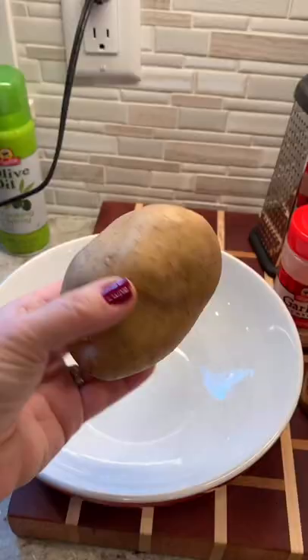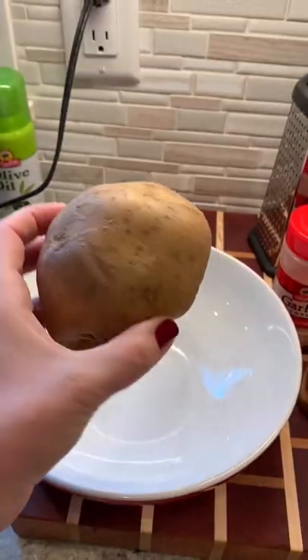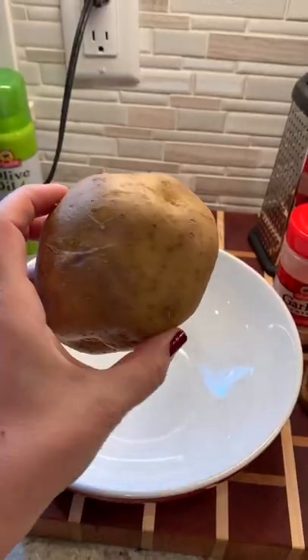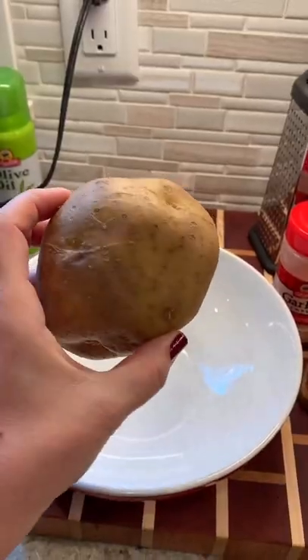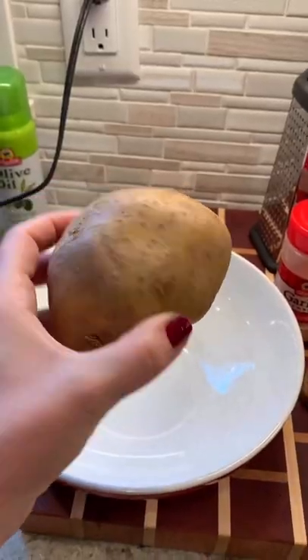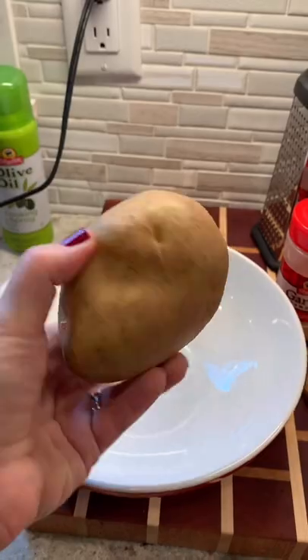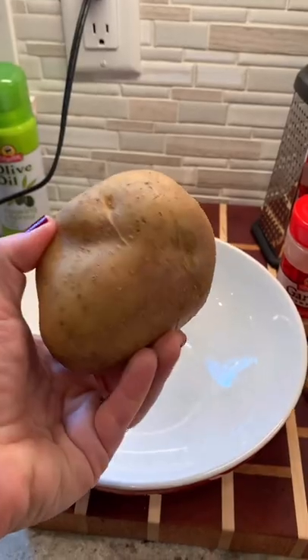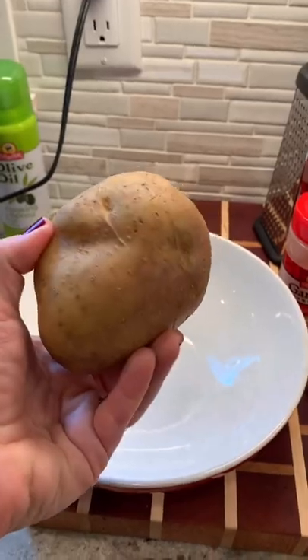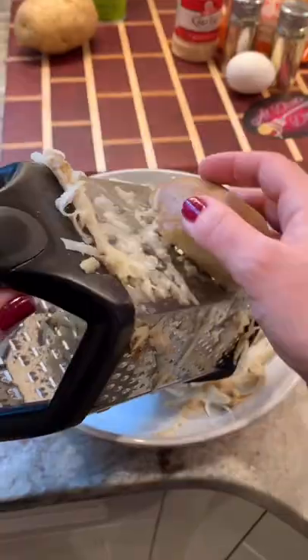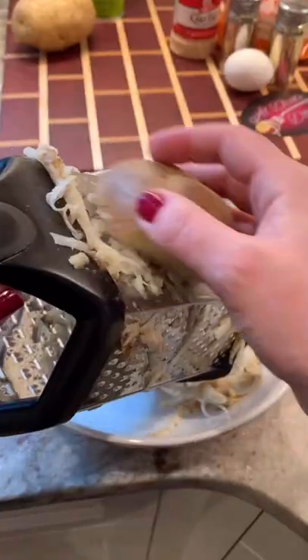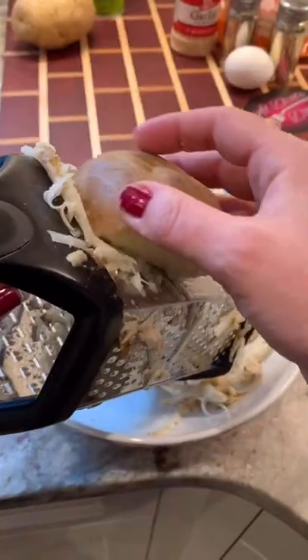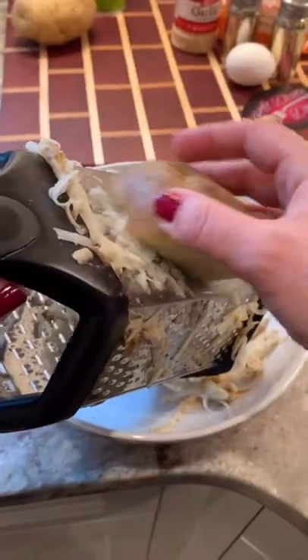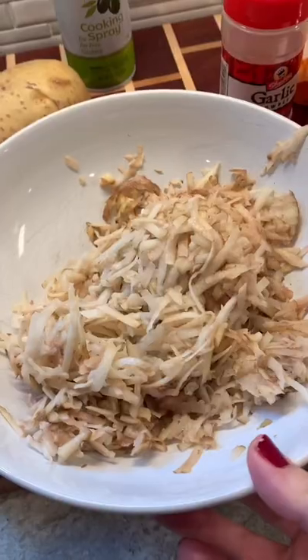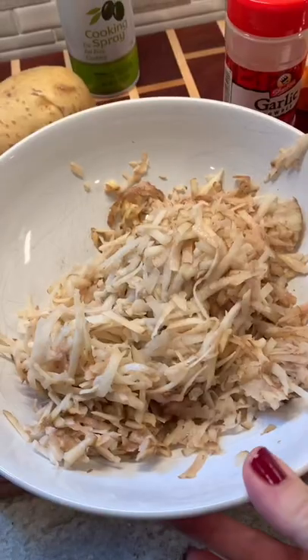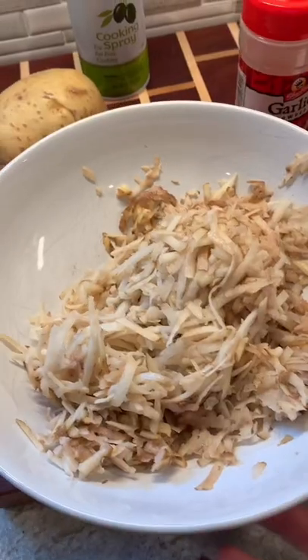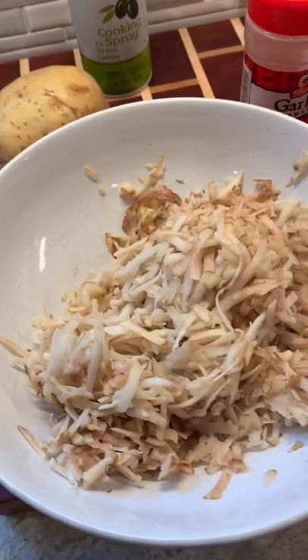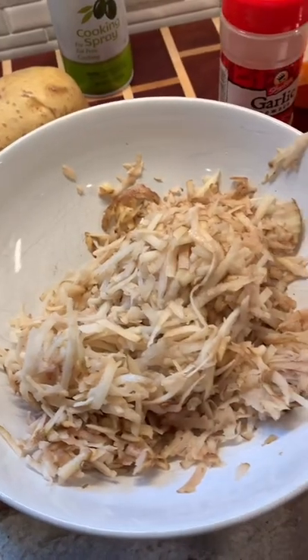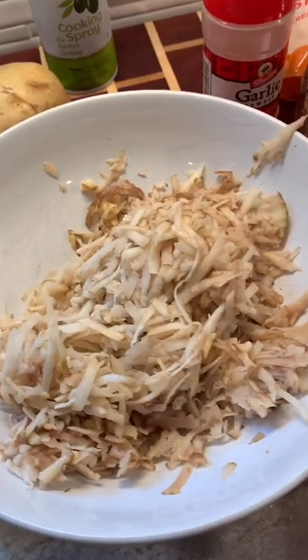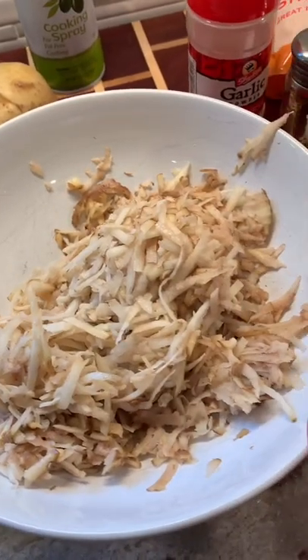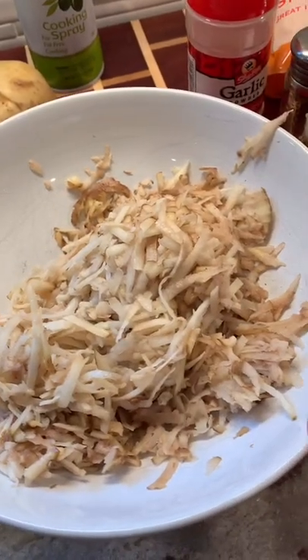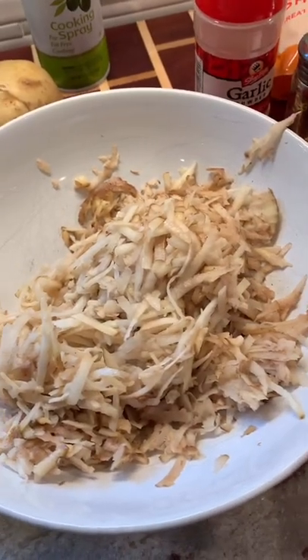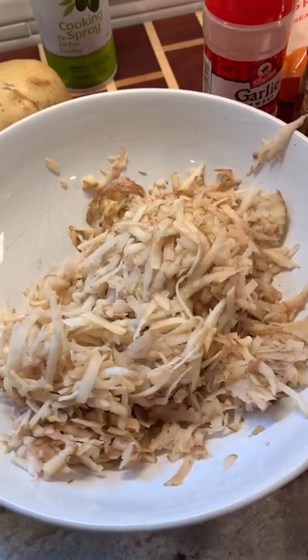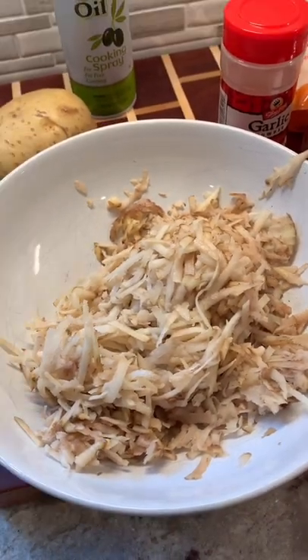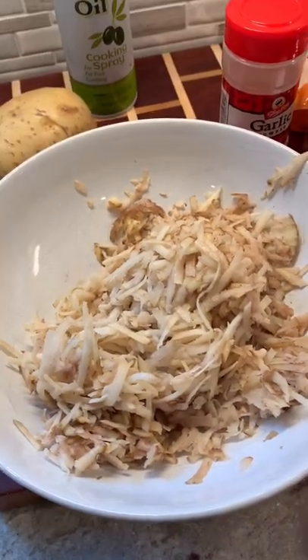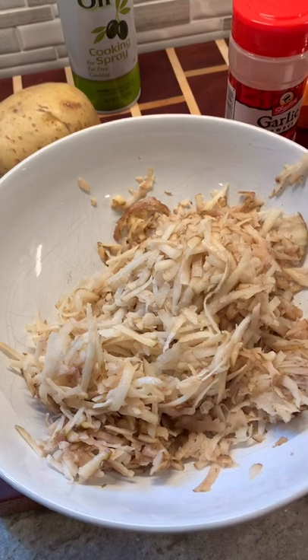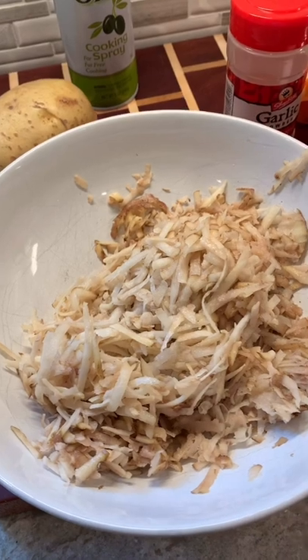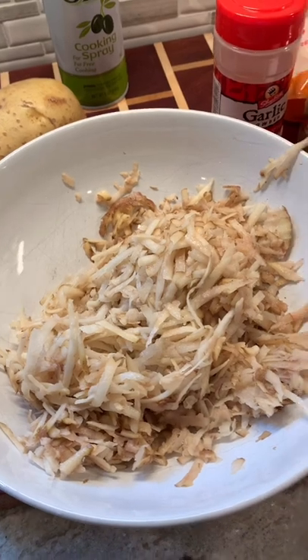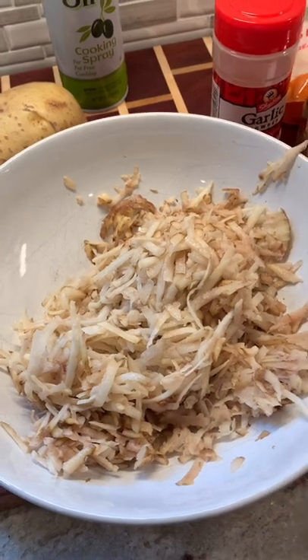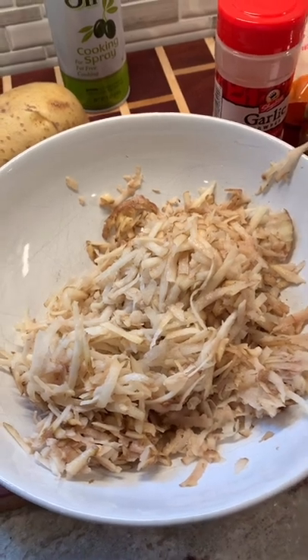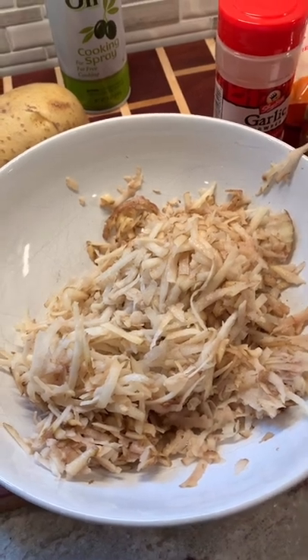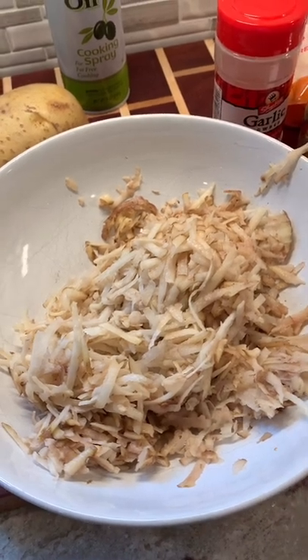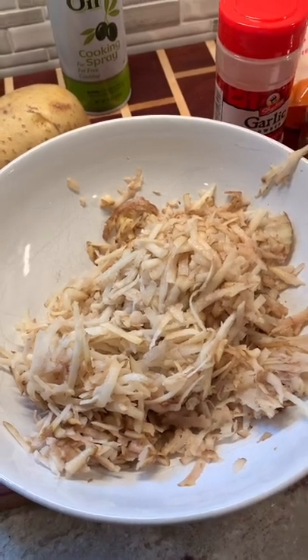The first thing you're gonna do is grate your potato. This is what the potatoes will look like after you shred them. And you wanna just wring out all the moisture in a dish towel.